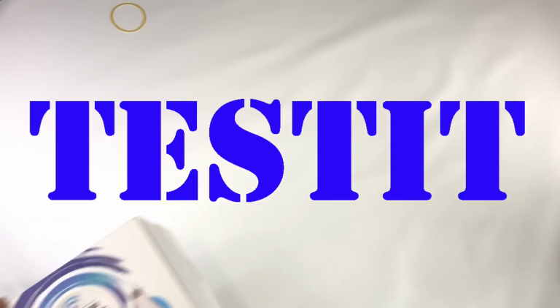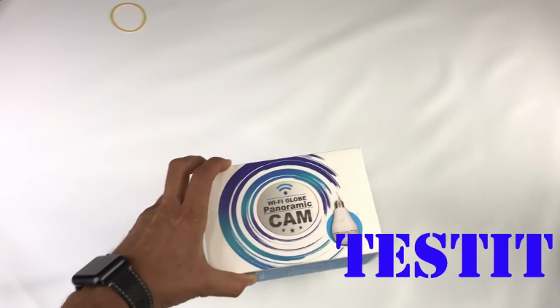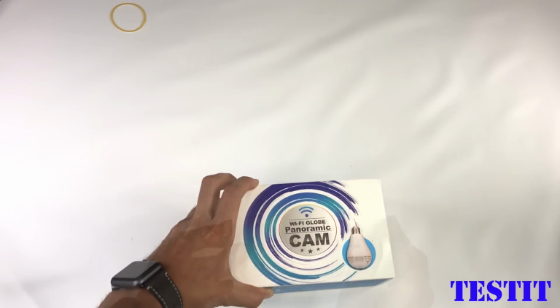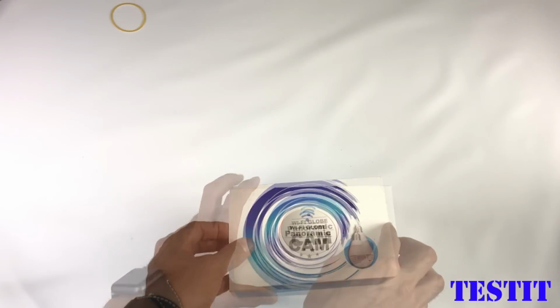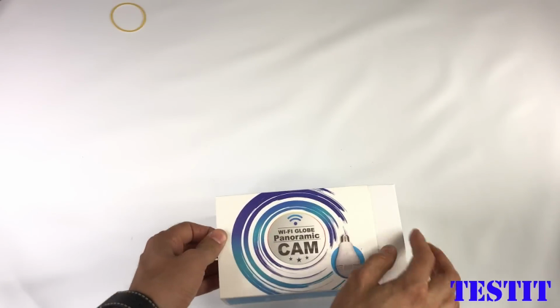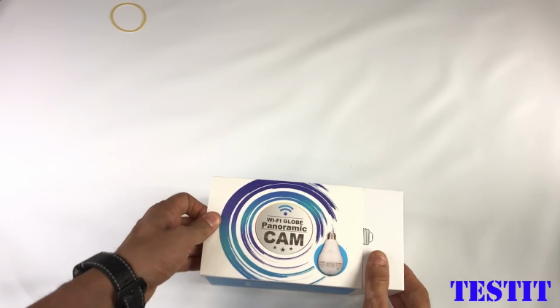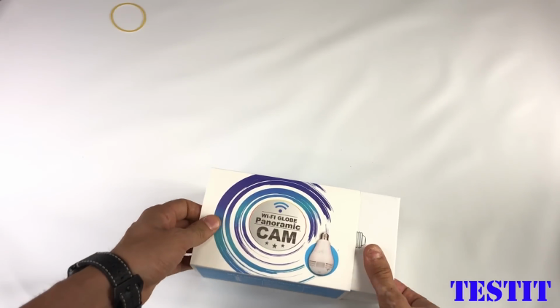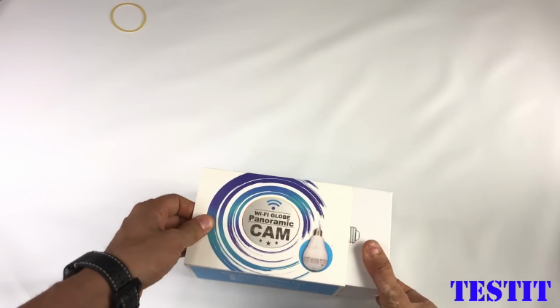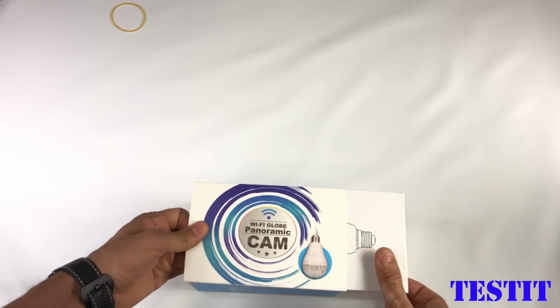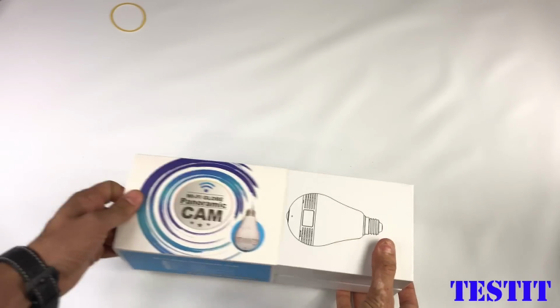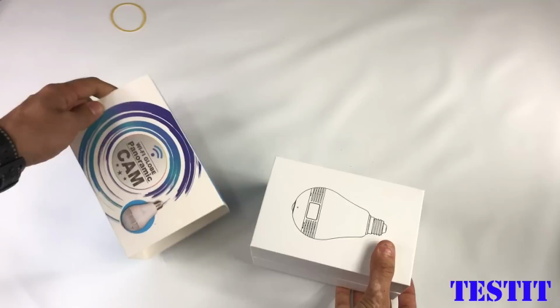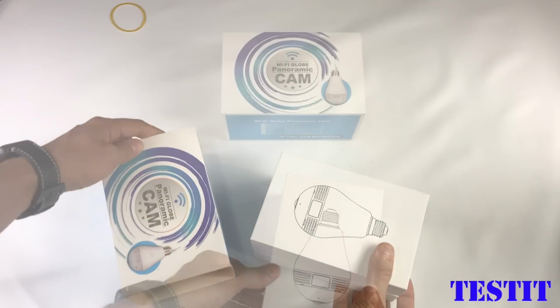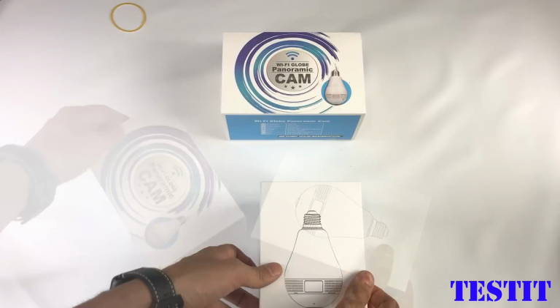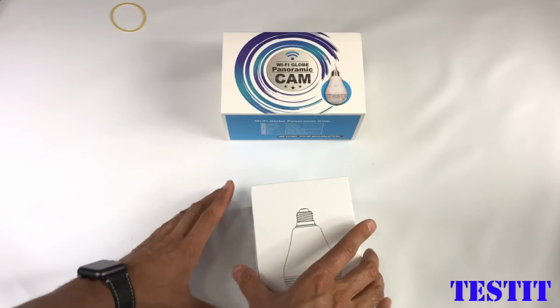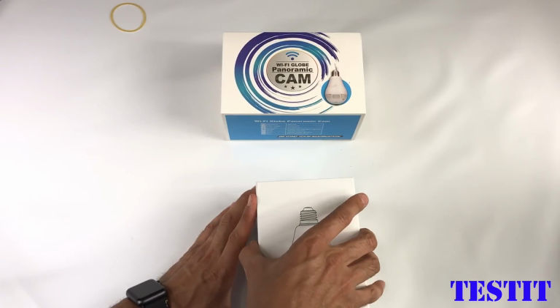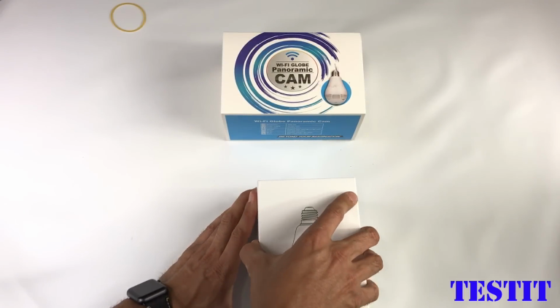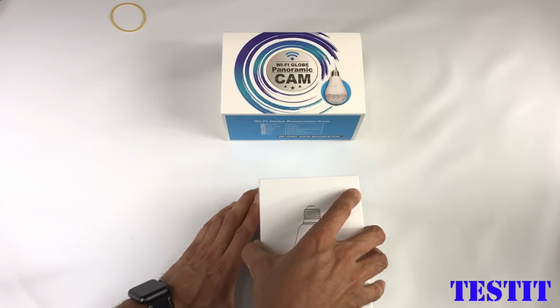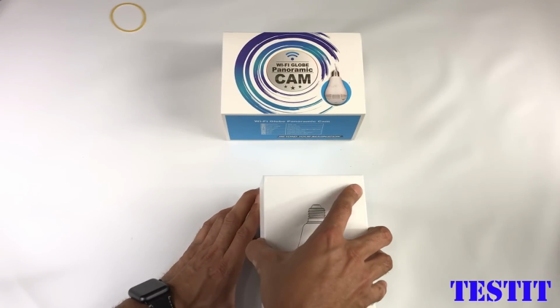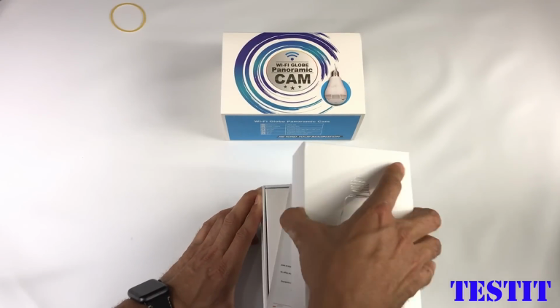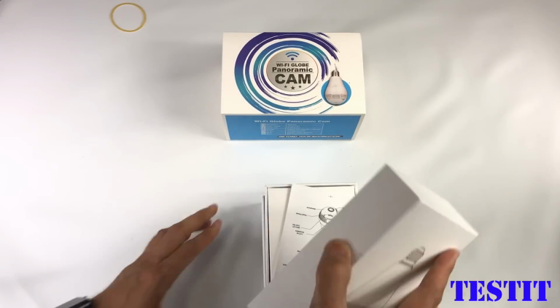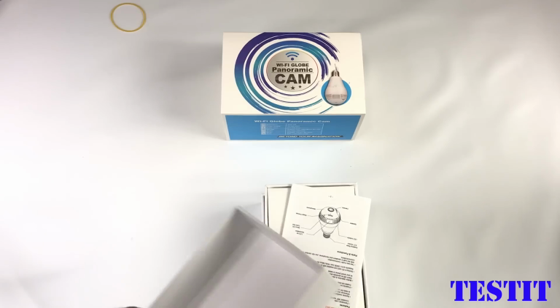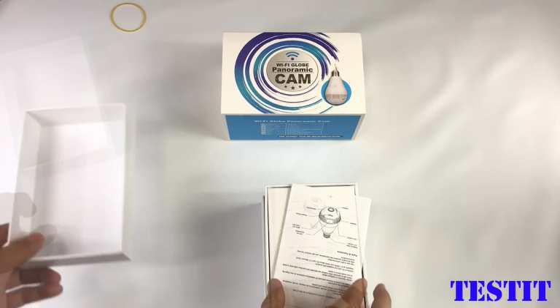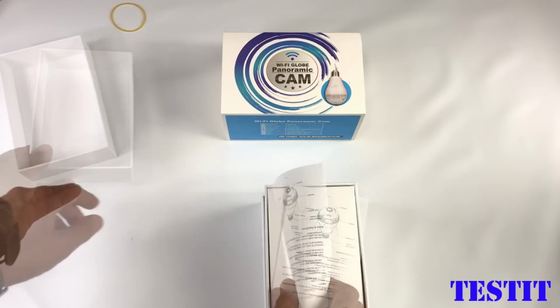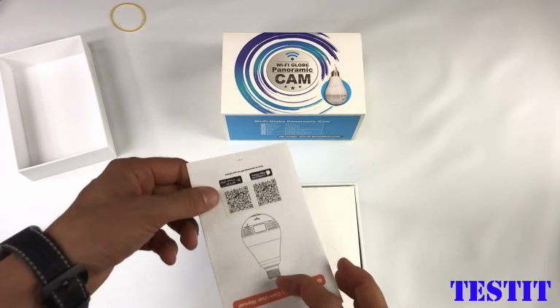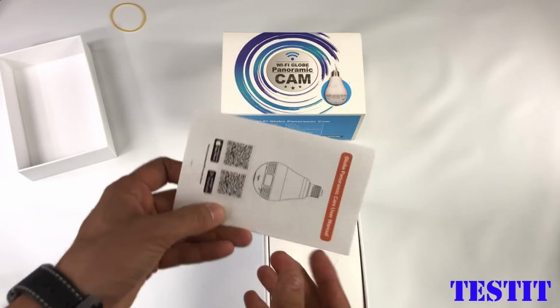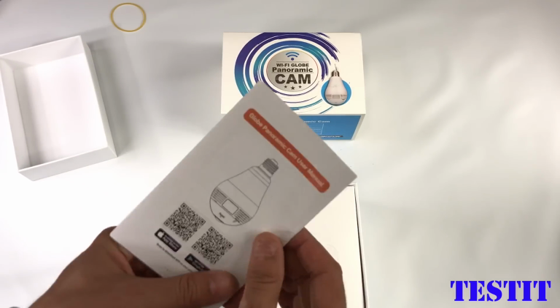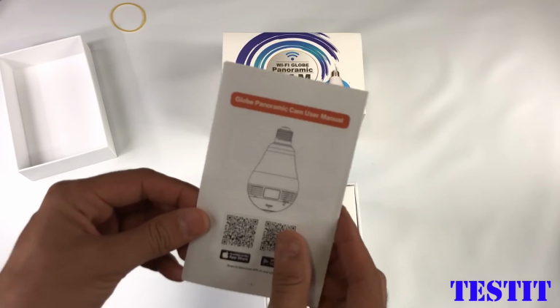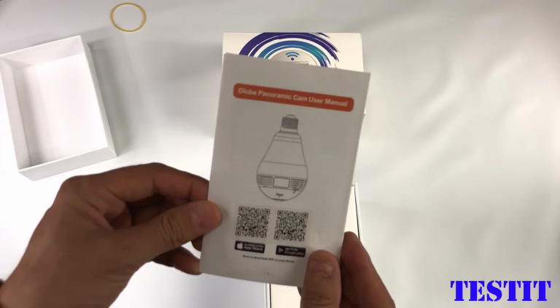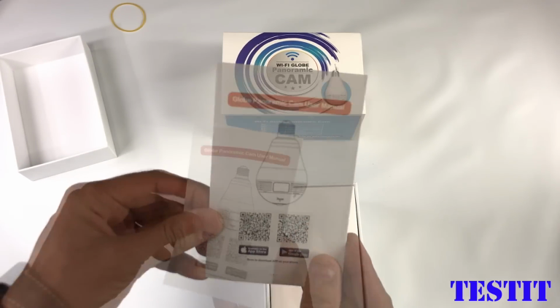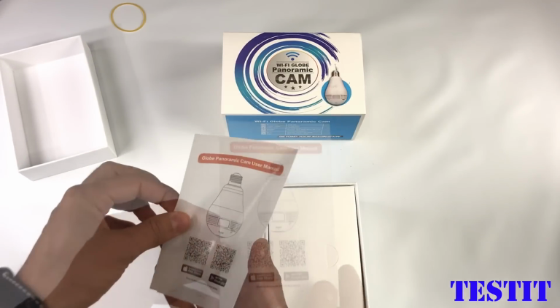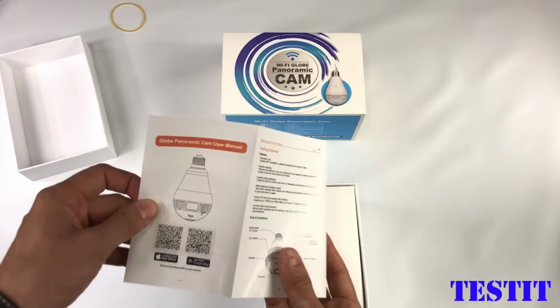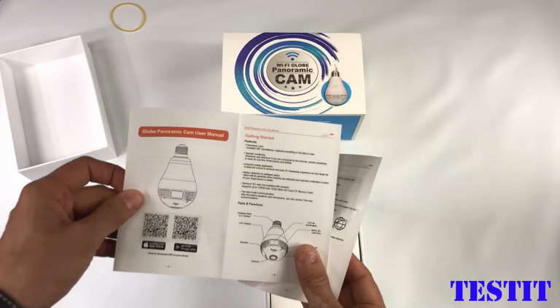Hello guys, in this video we'll review this light bulb shaped panoramic camera. This is a security camera that connects to your Wi-Fi, so let's unbox it and see what's happening.